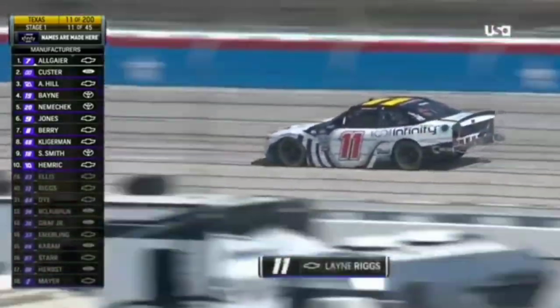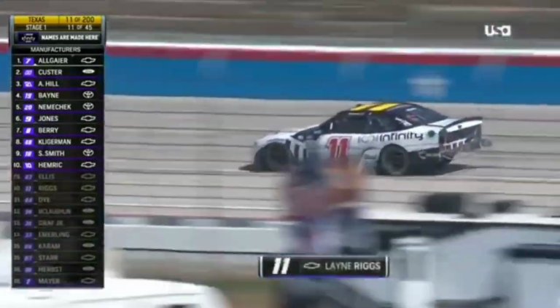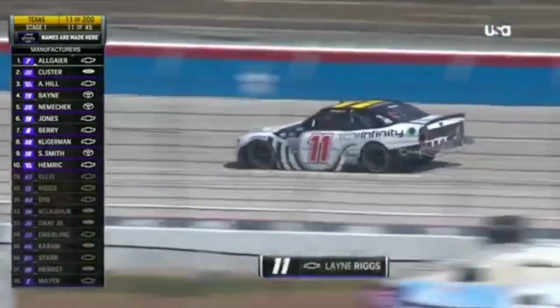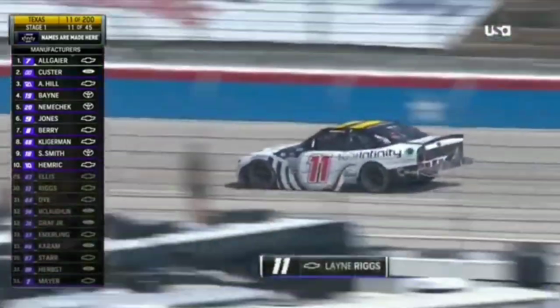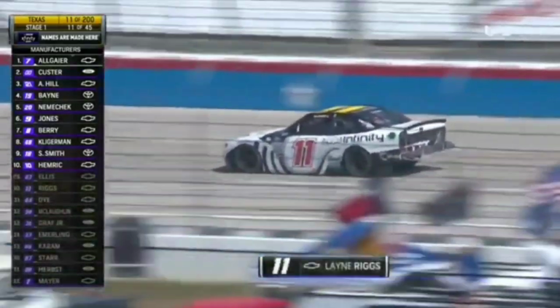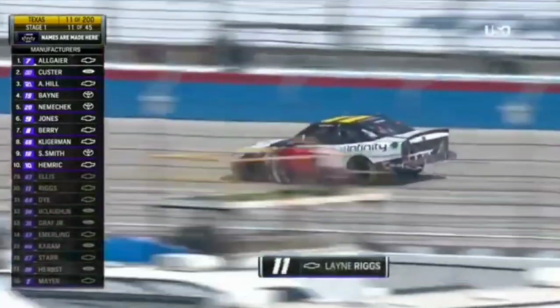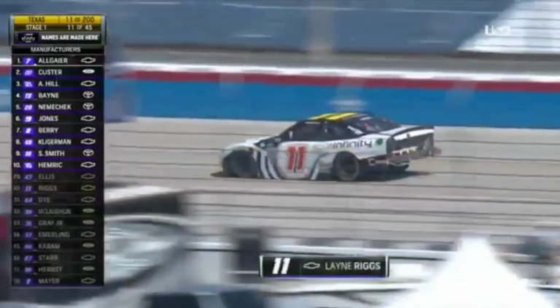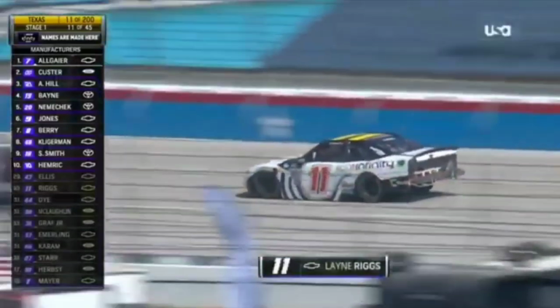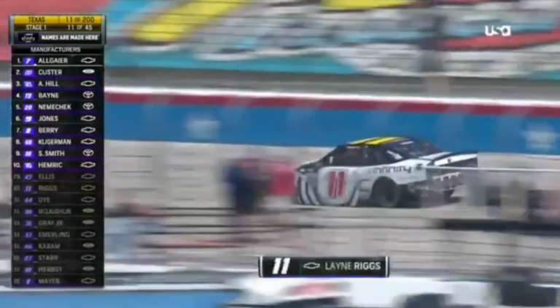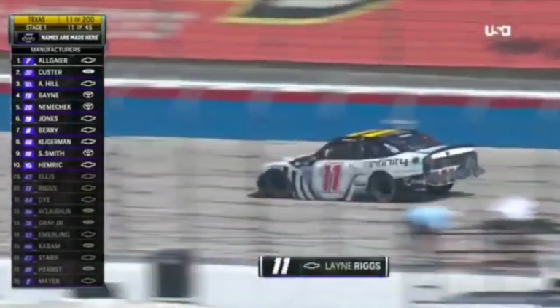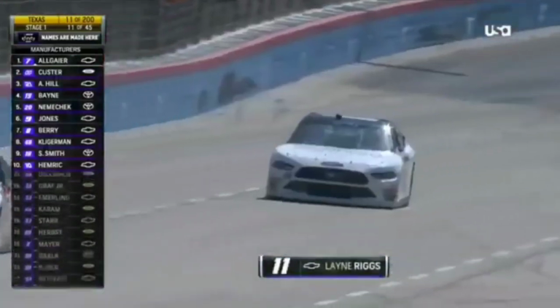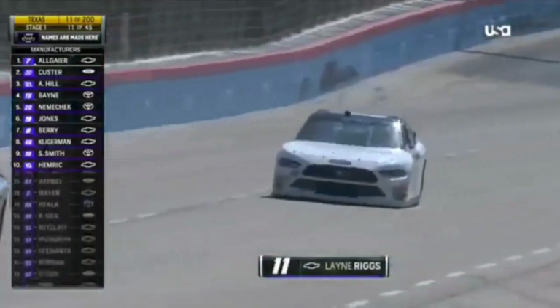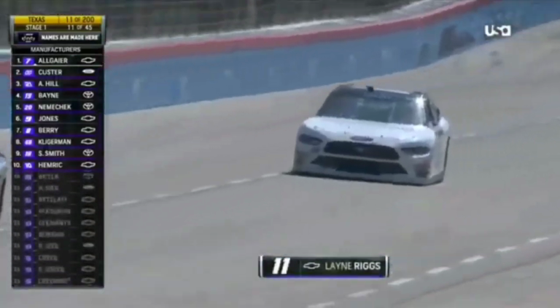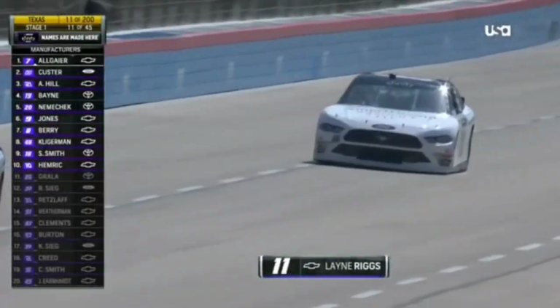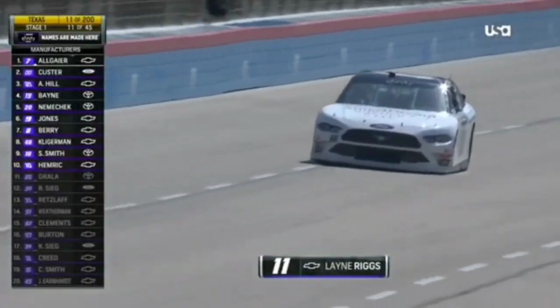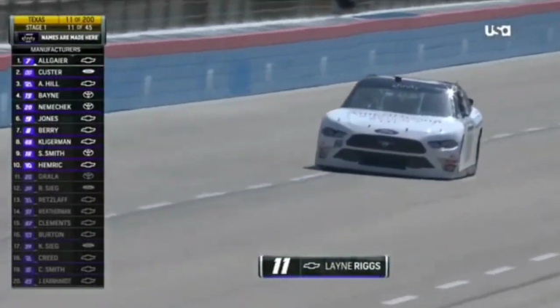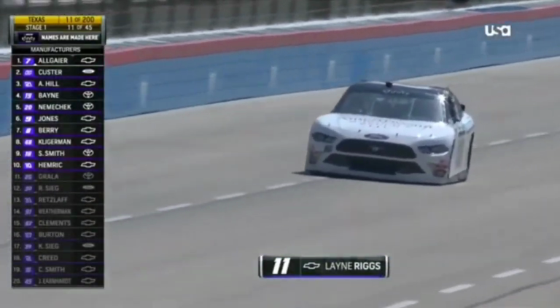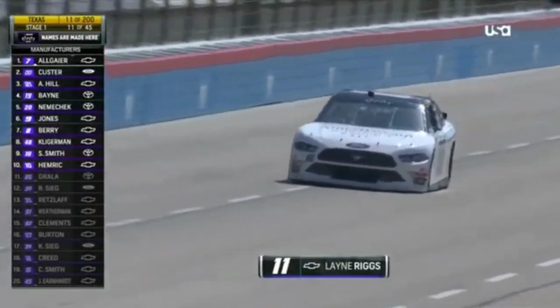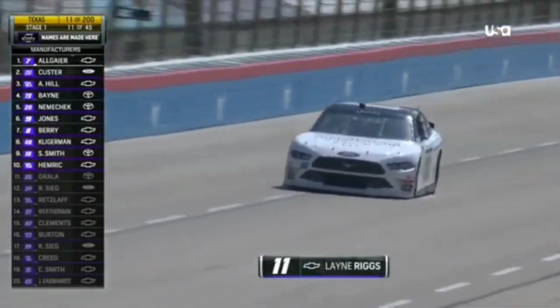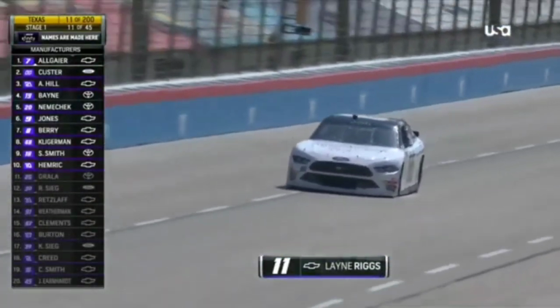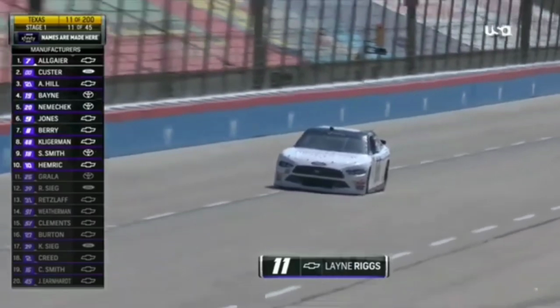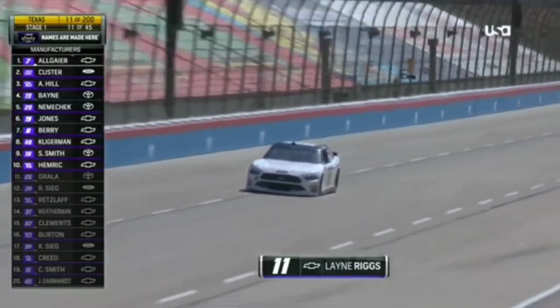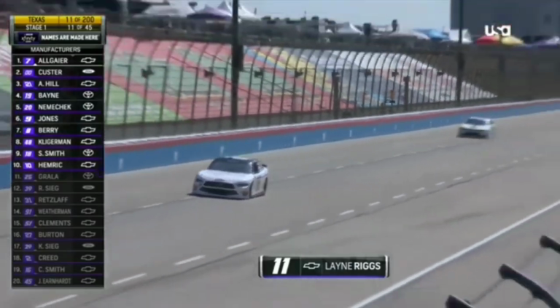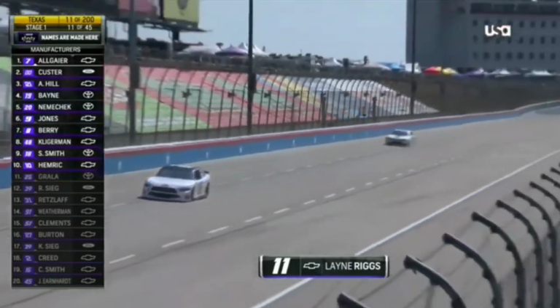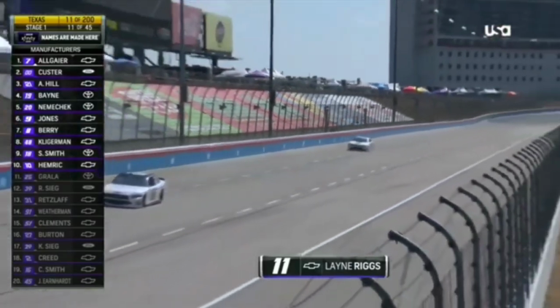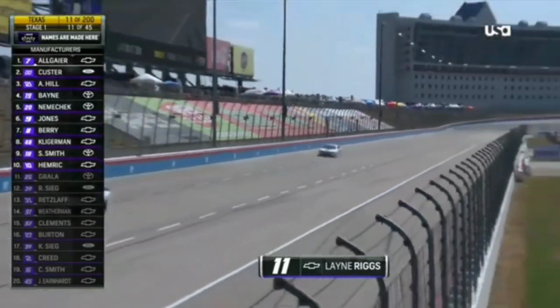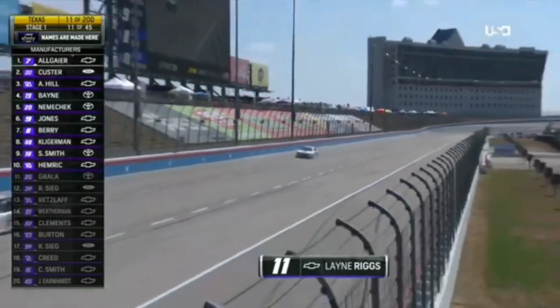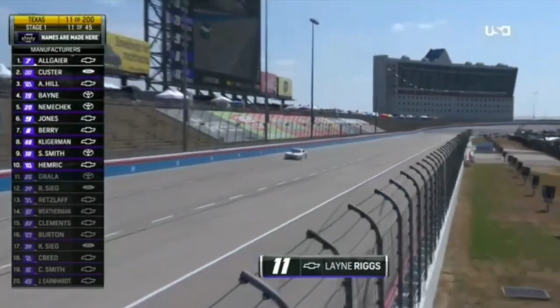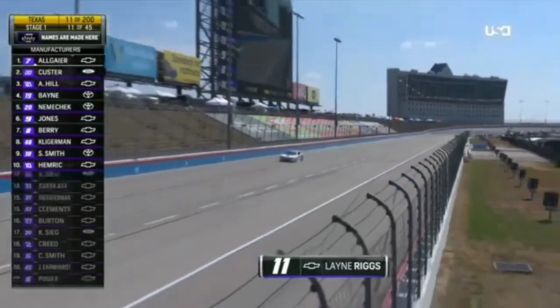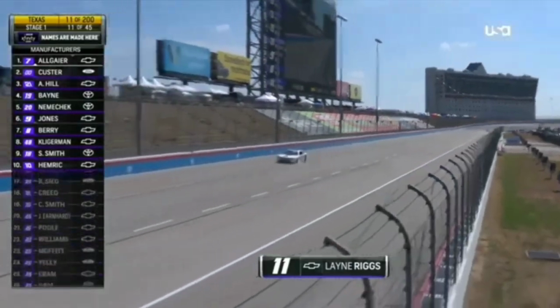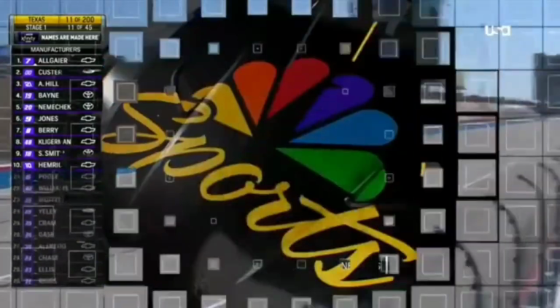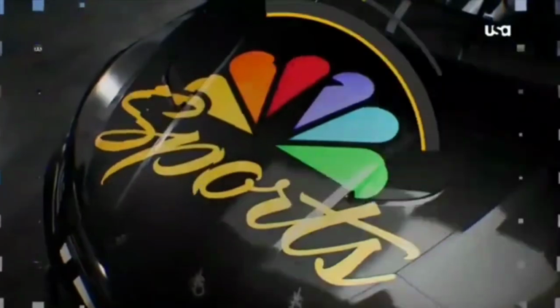This is the second time Lane Riggs has had an issue today. In practice, he spun coming out of turn two. There's the 66 car. Lane spun in practice and damaged the left rear quarter panel. They got this car fixed.